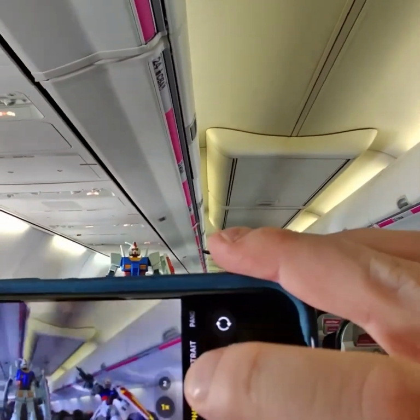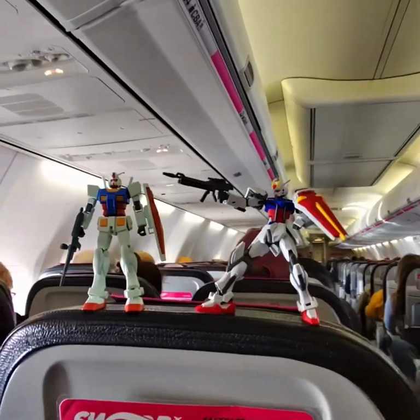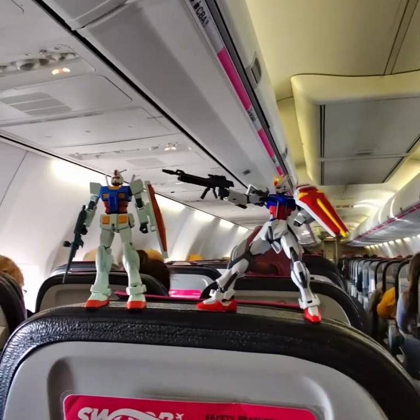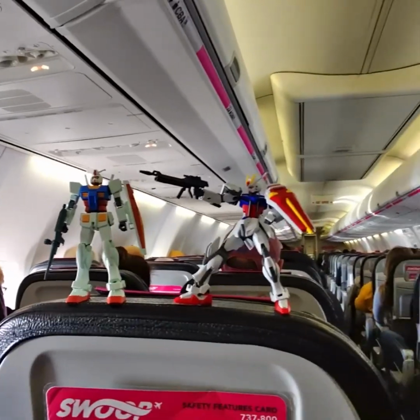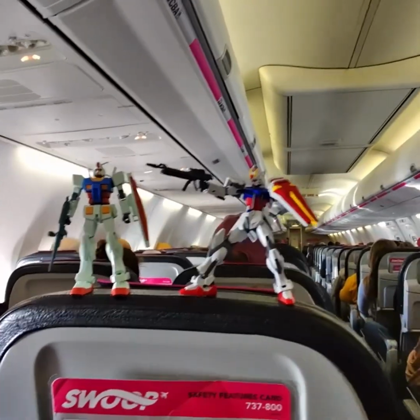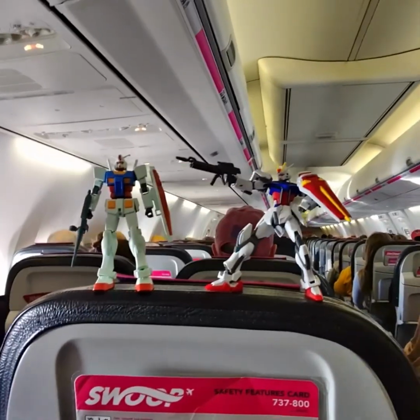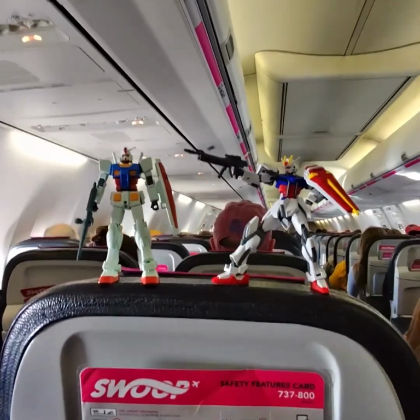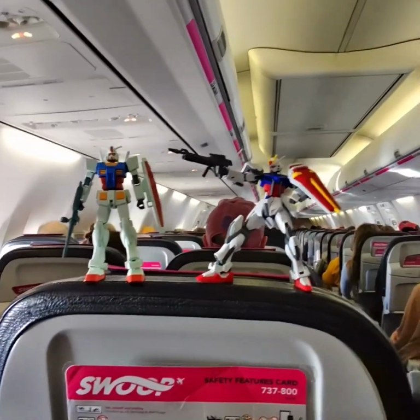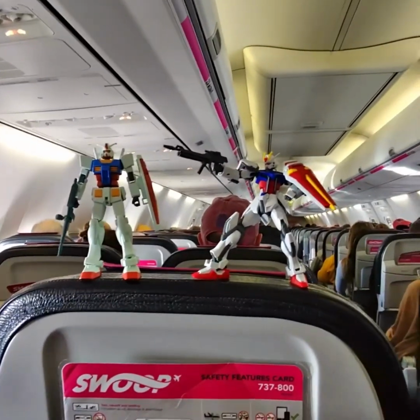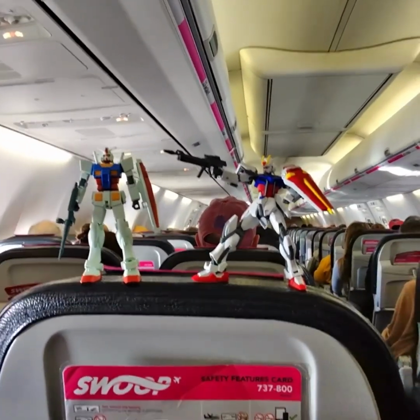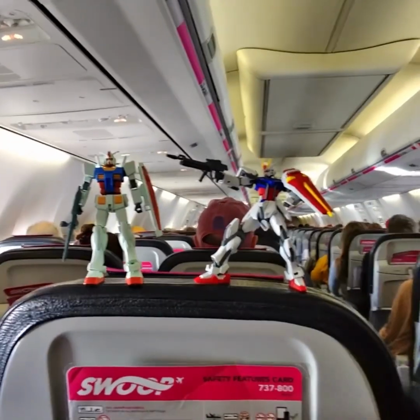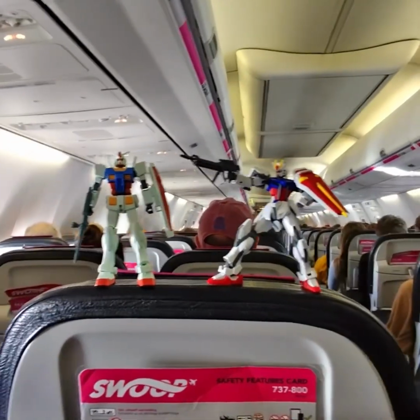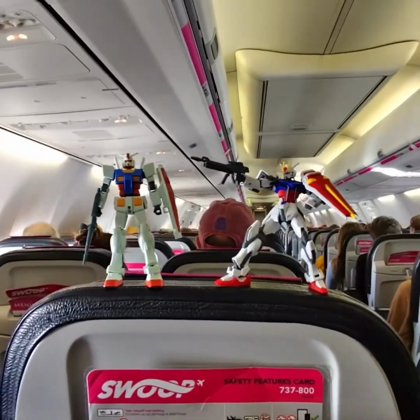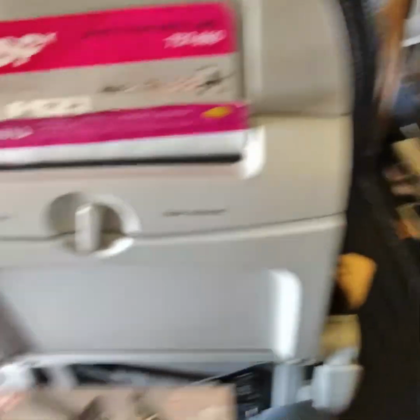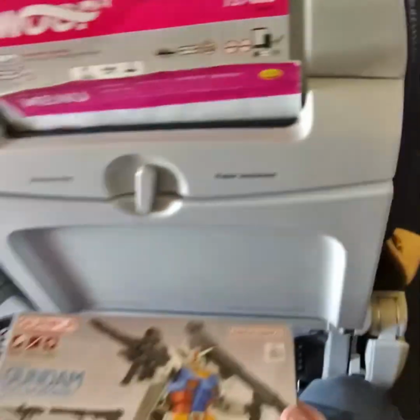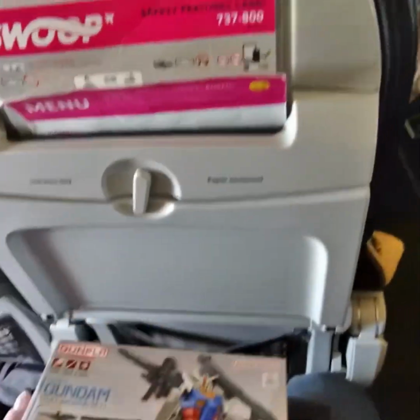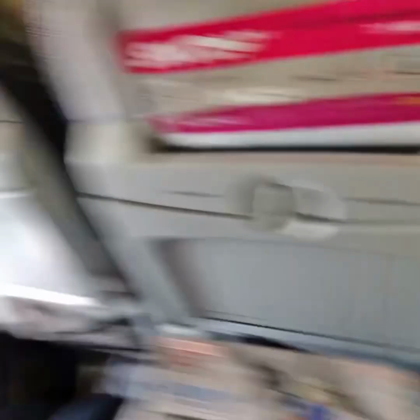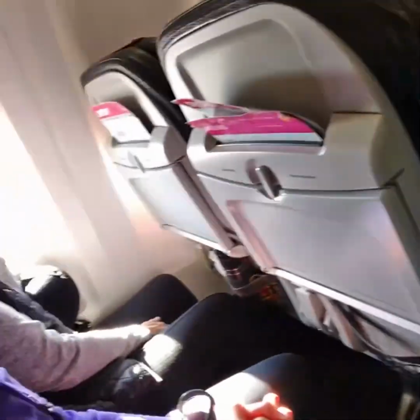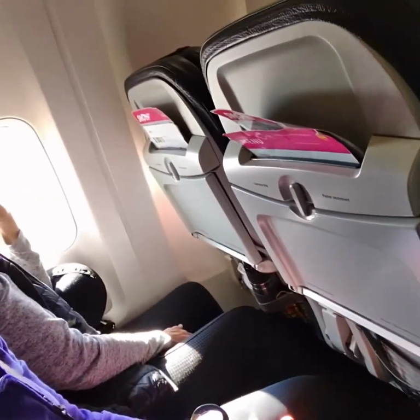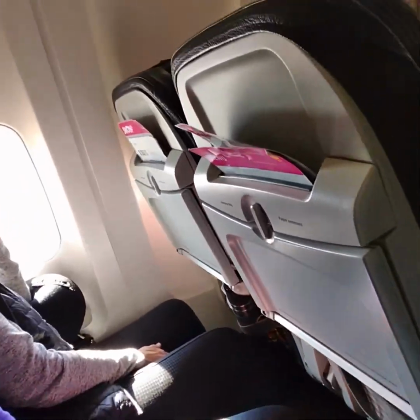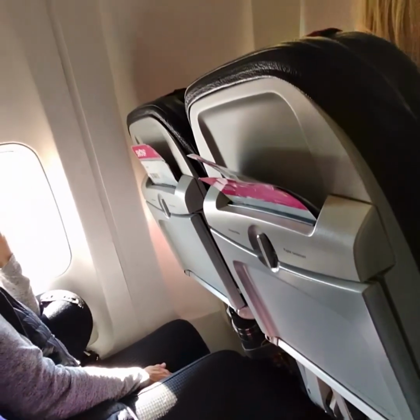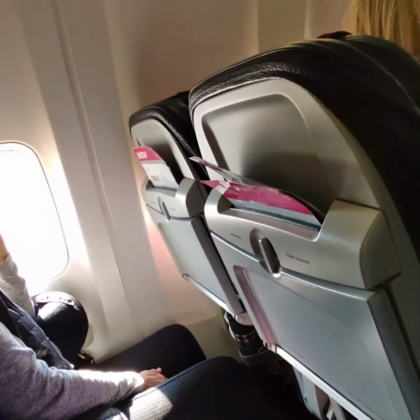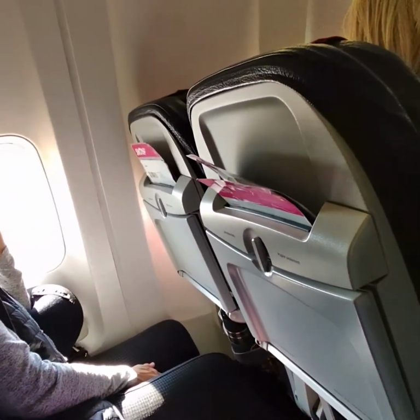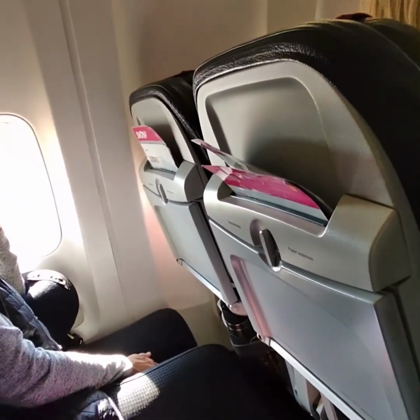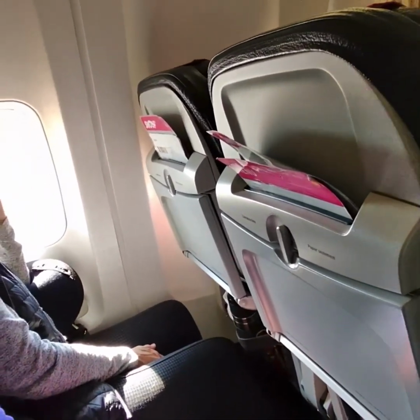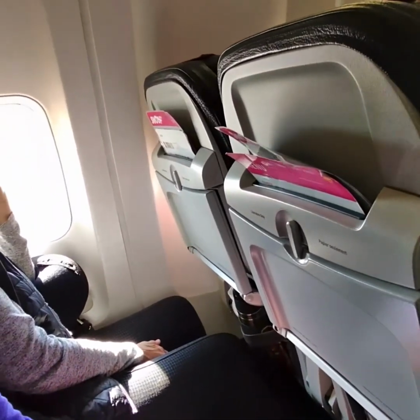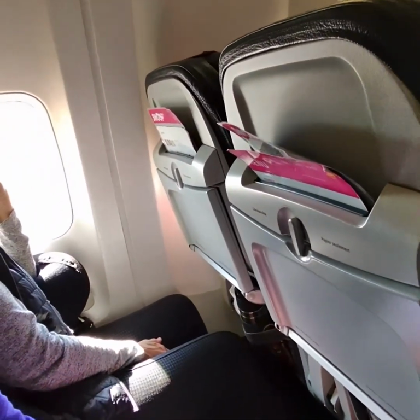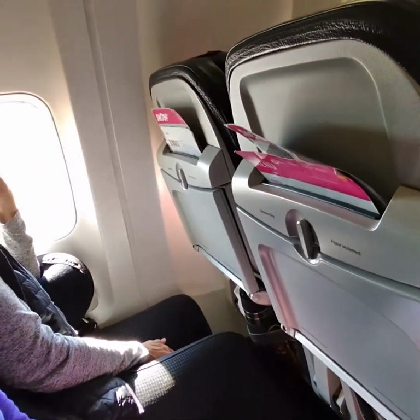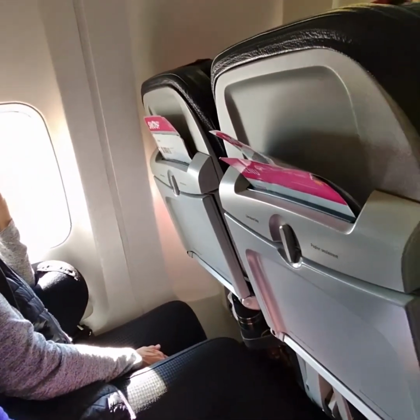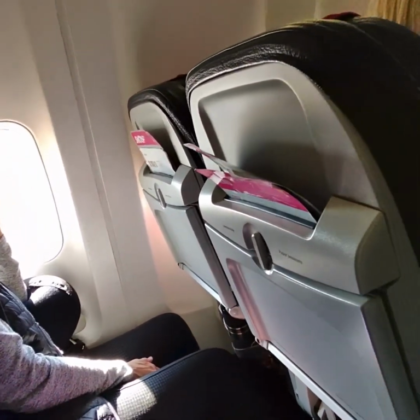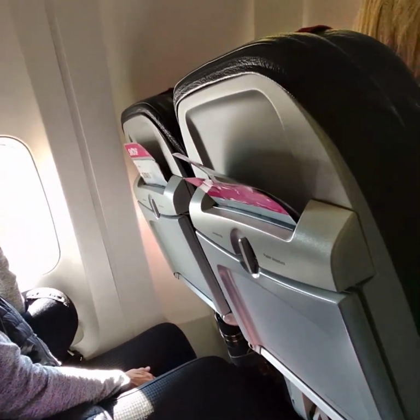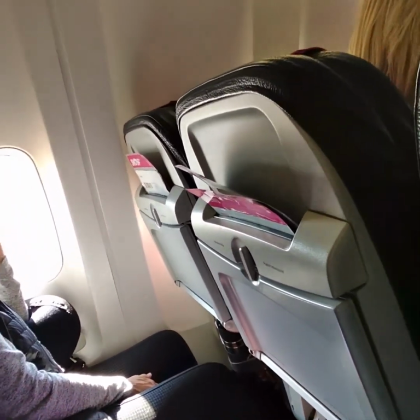We're actually going to do some turbulence and they're actually going to be pretty stable. The tray is in an upright position because we're about to land. Here we go.